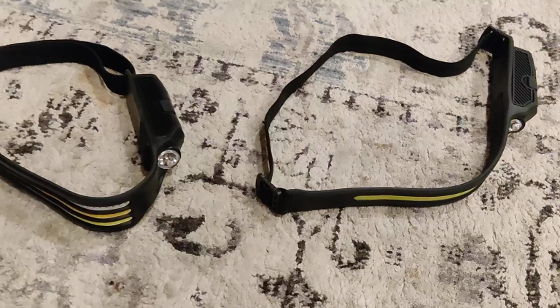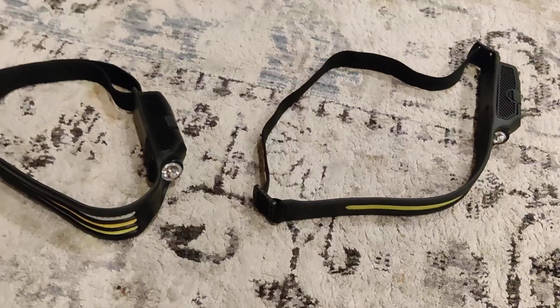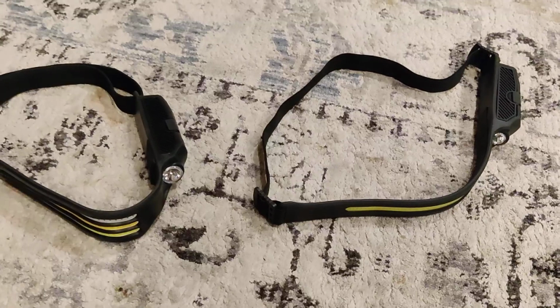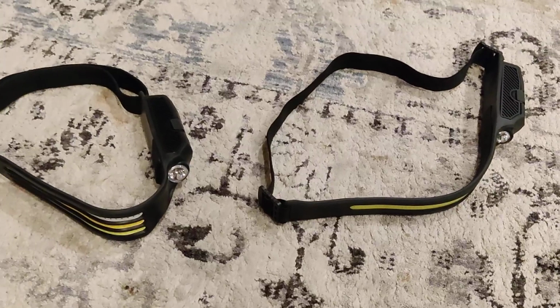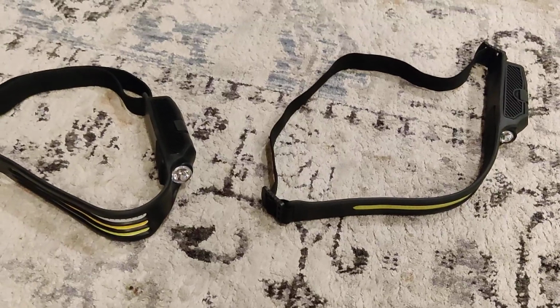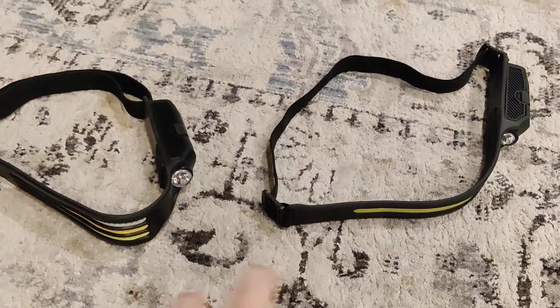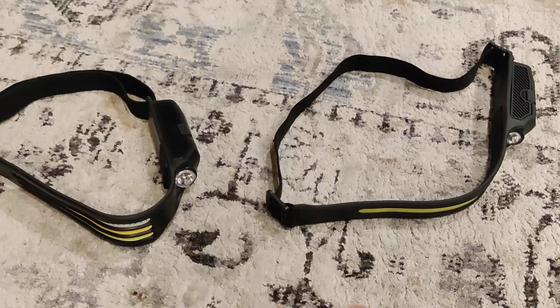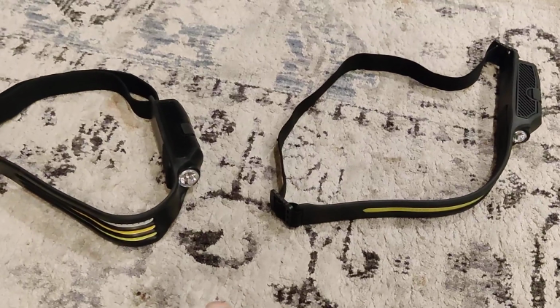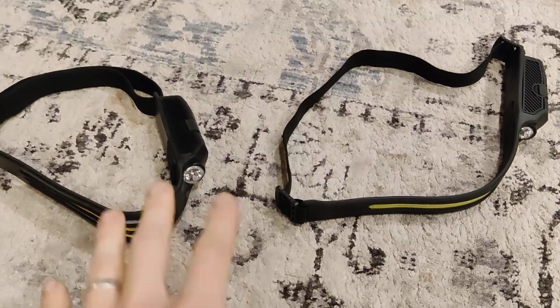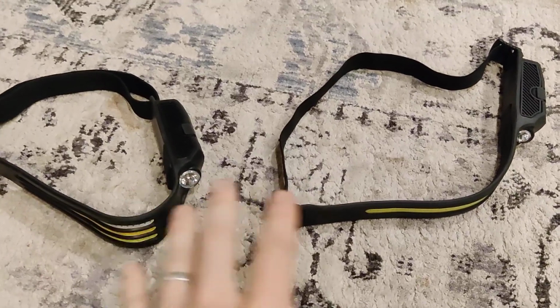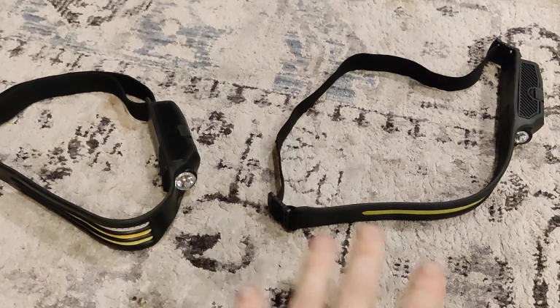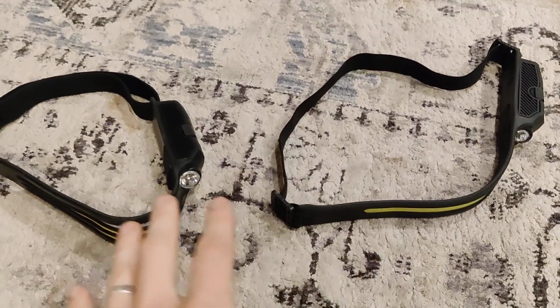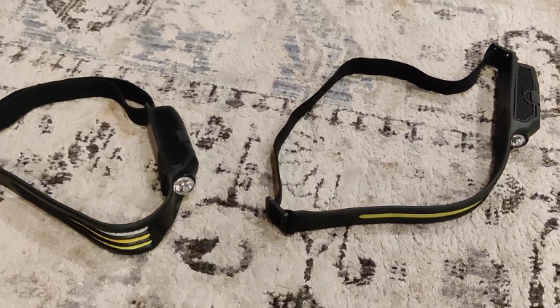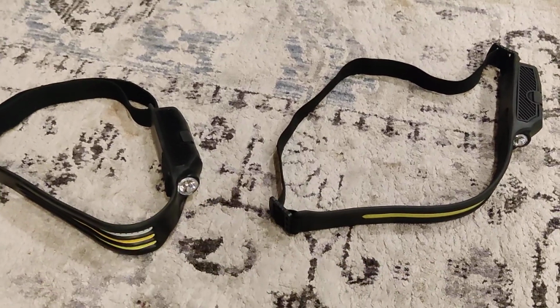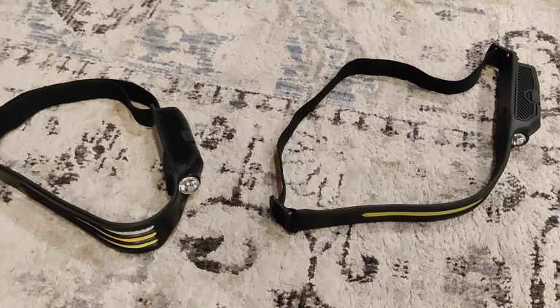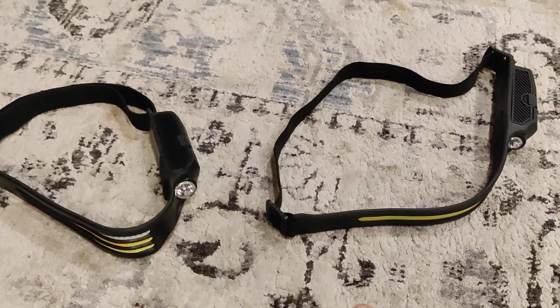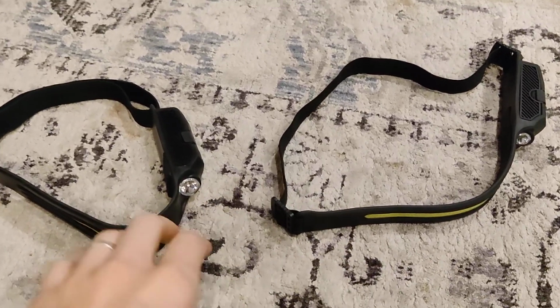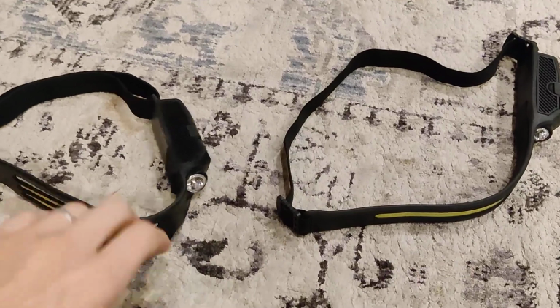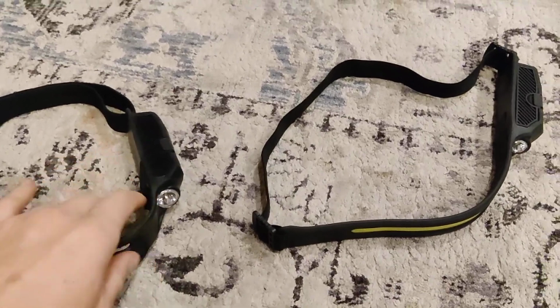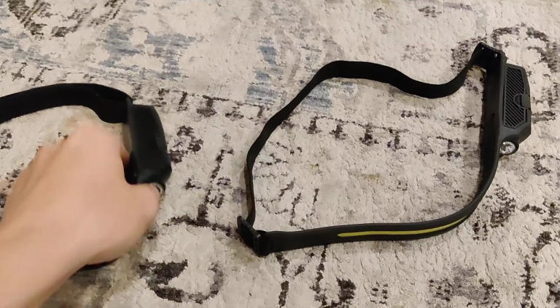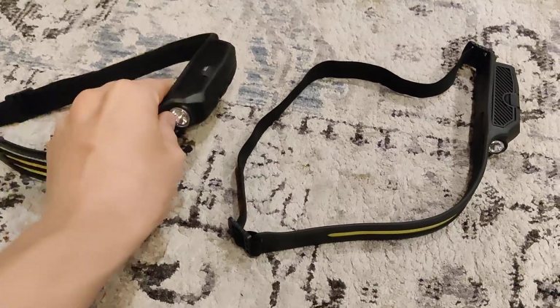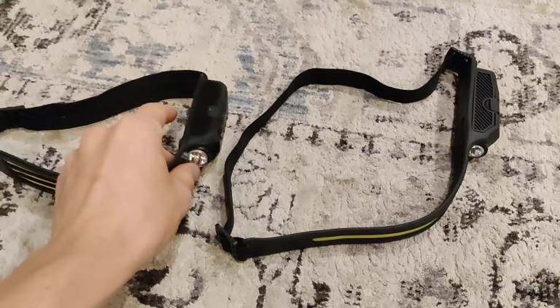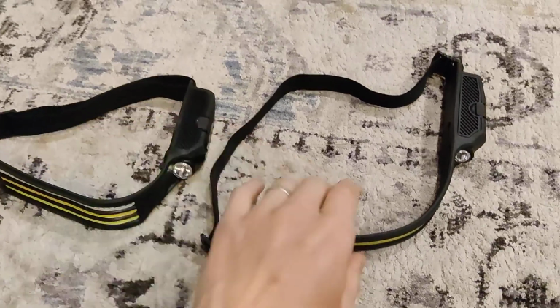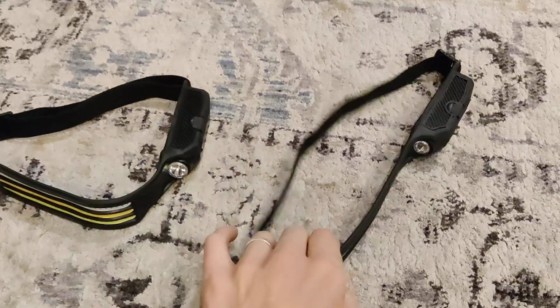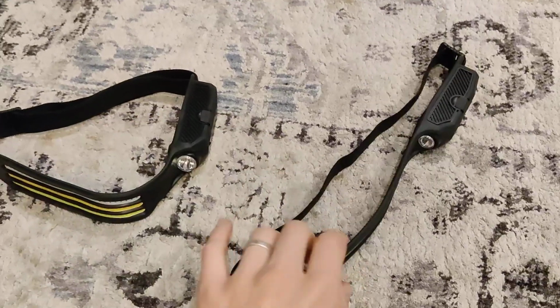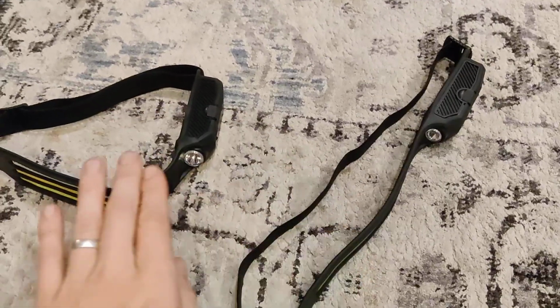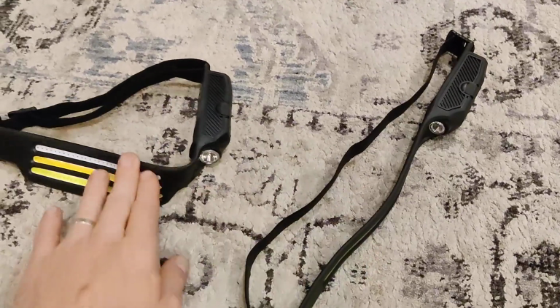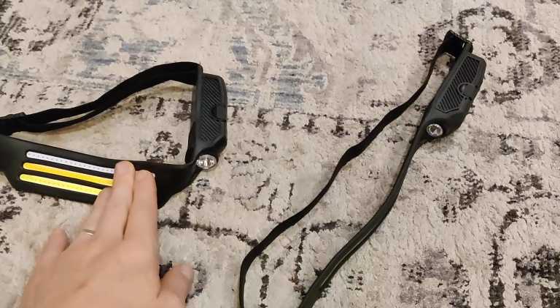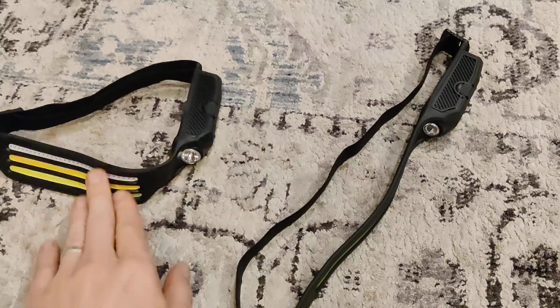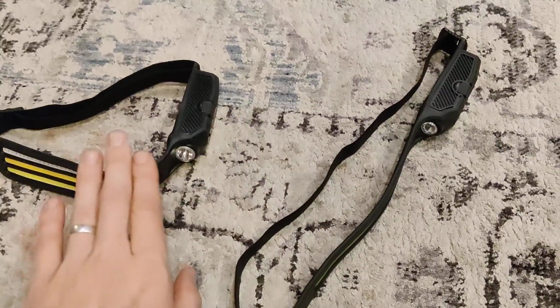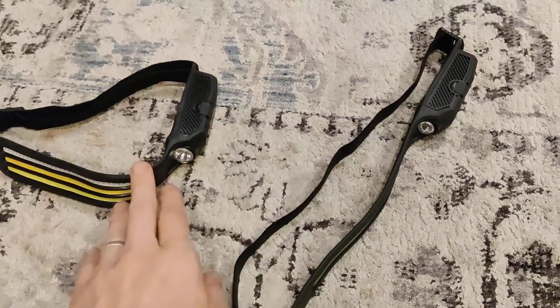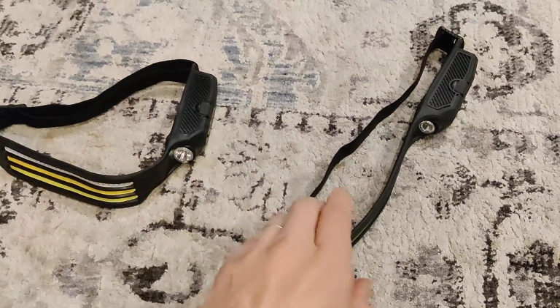I wanted to do a quick review and comparison of these two different headbands. They both look fairly similar, but this one actually has a couple other things.